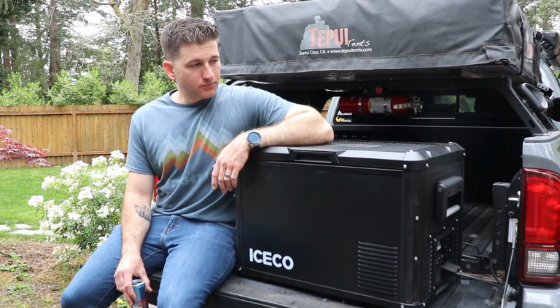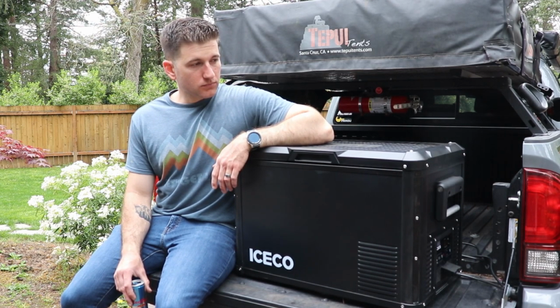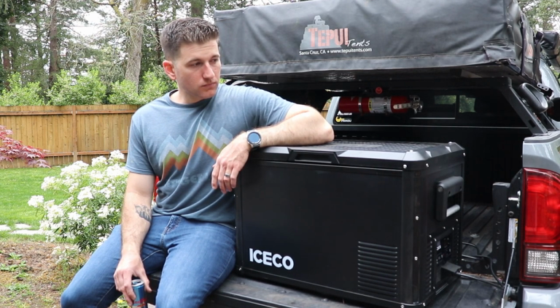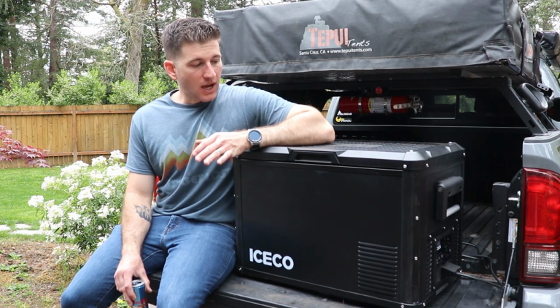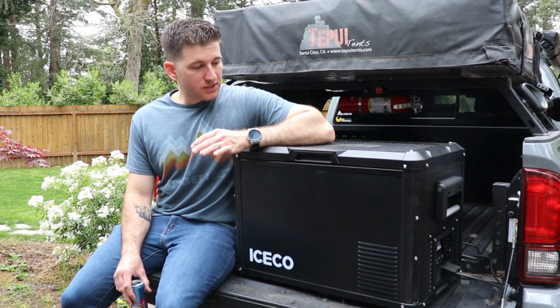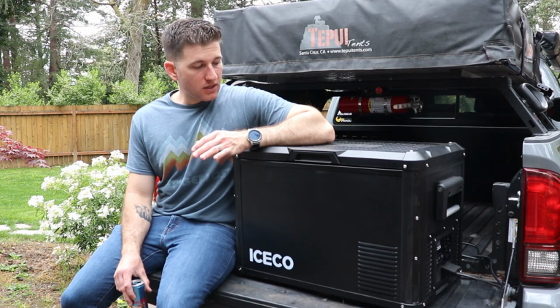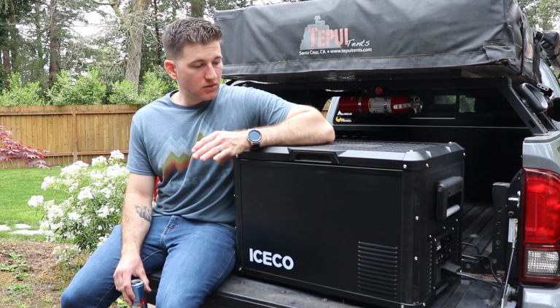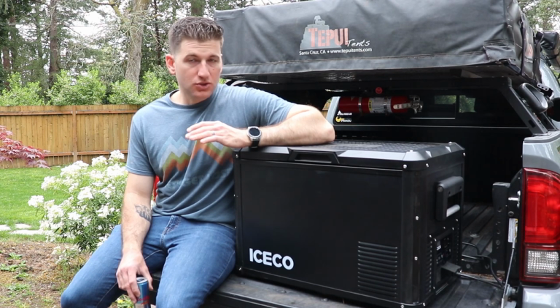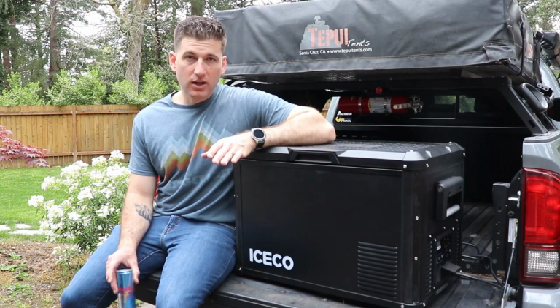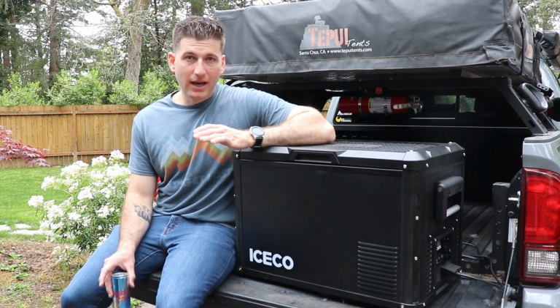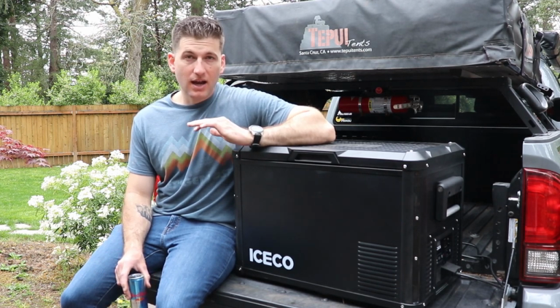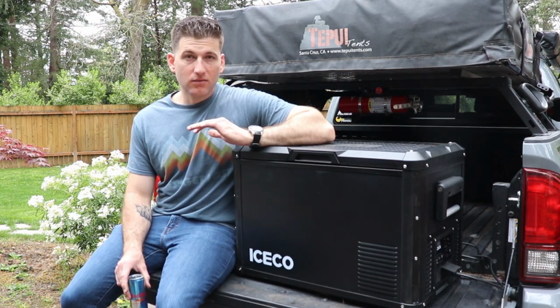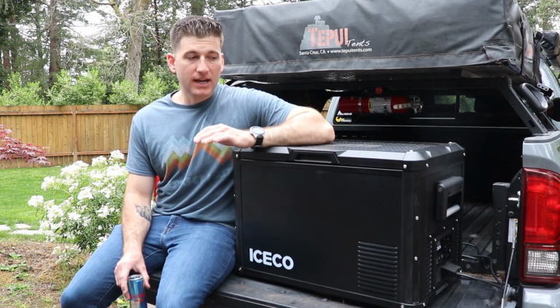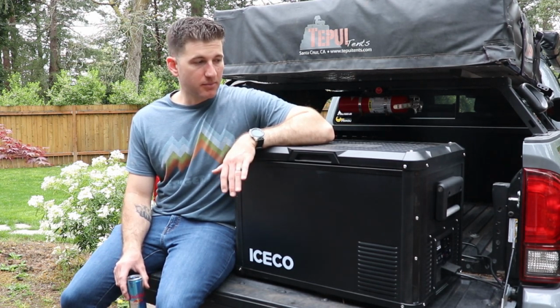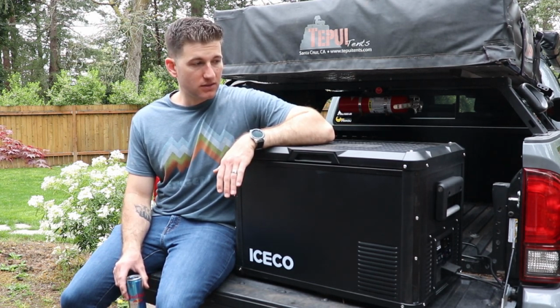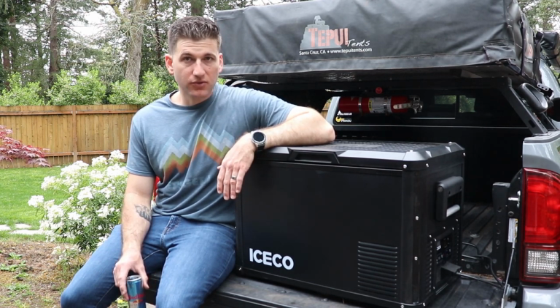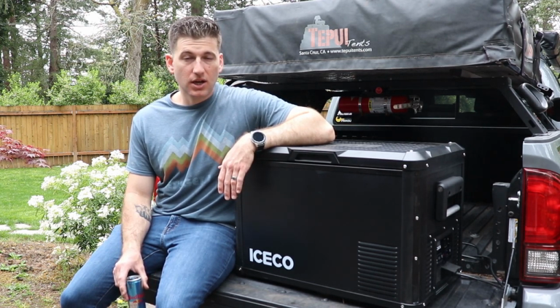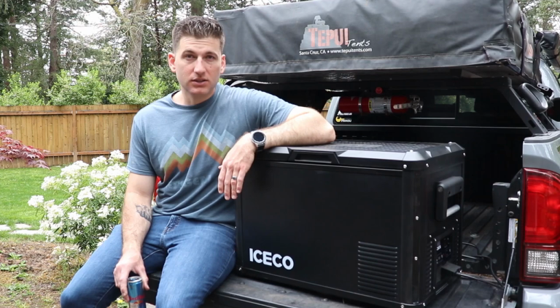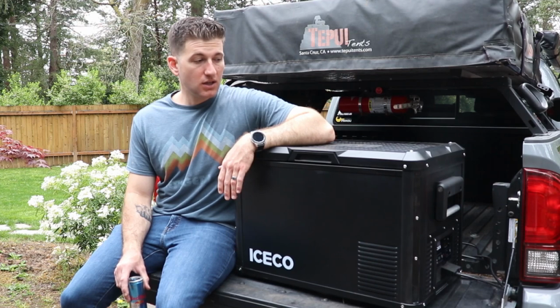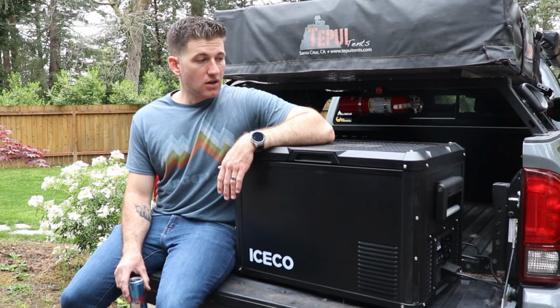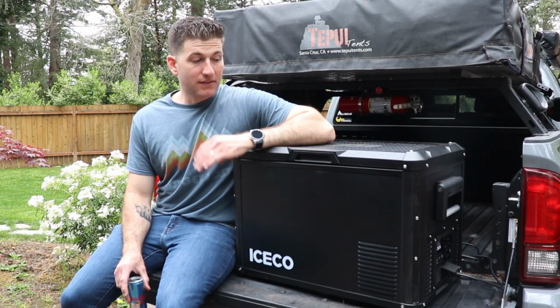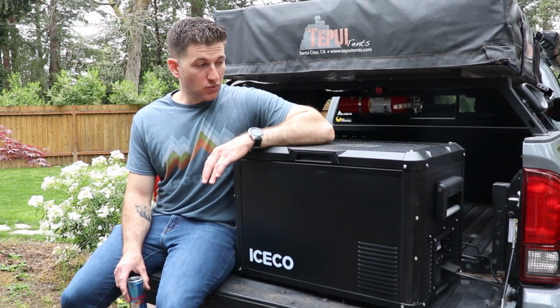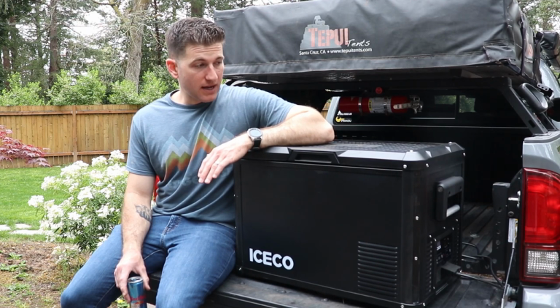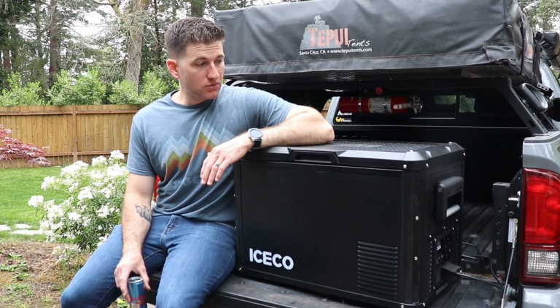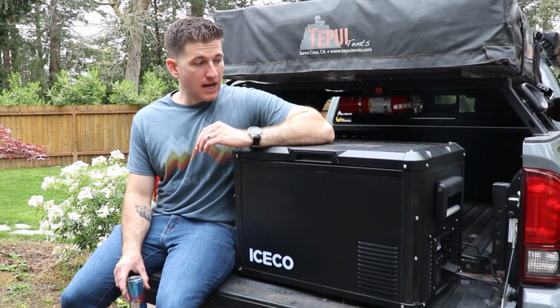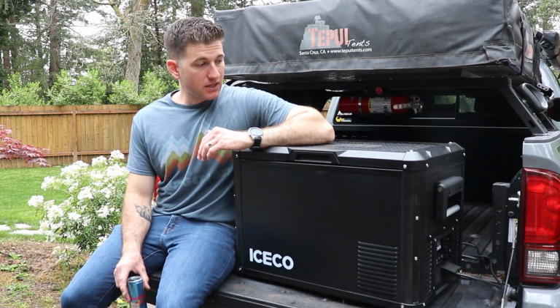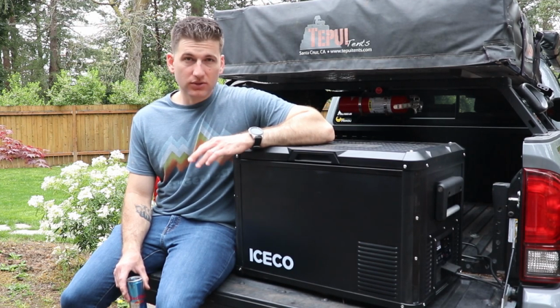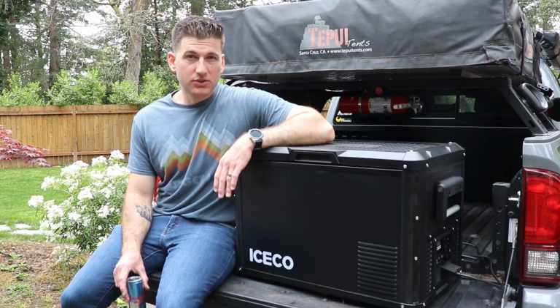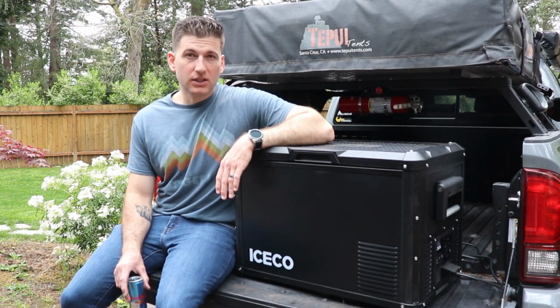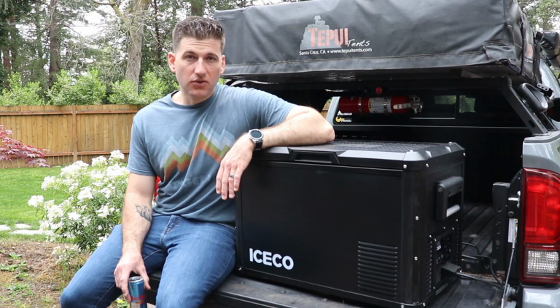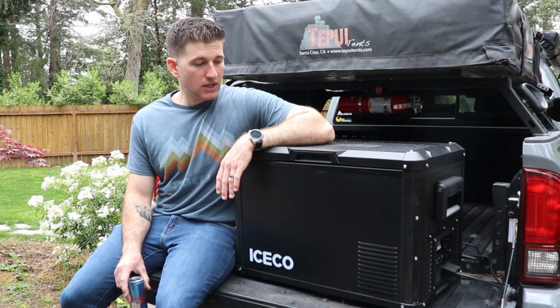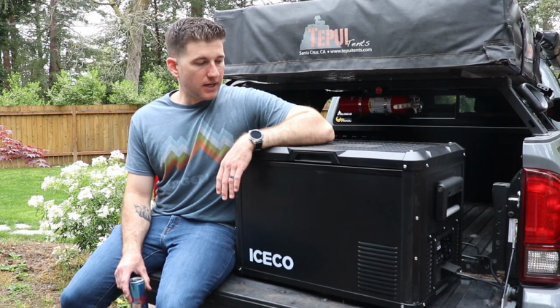I will say, just right off the bat, I highly recommend this fridge. I think it's great value and I have loved using it so far.